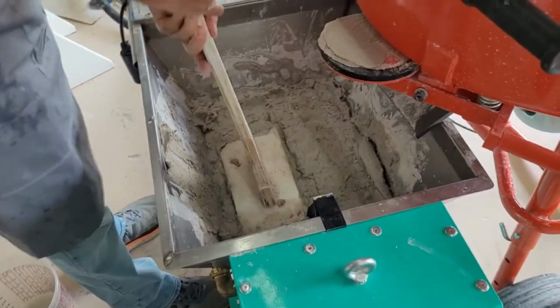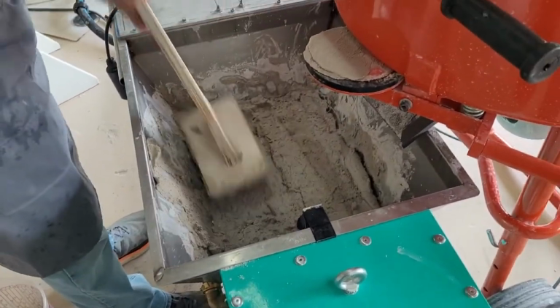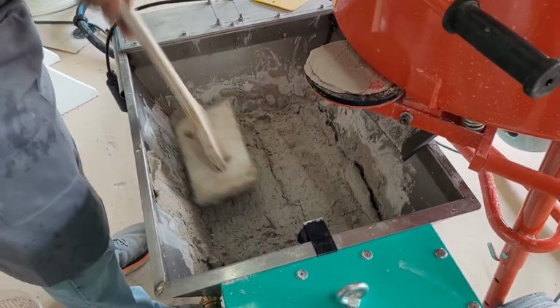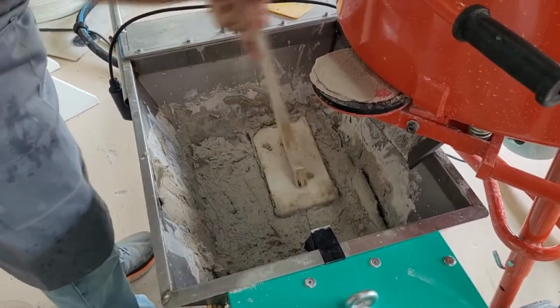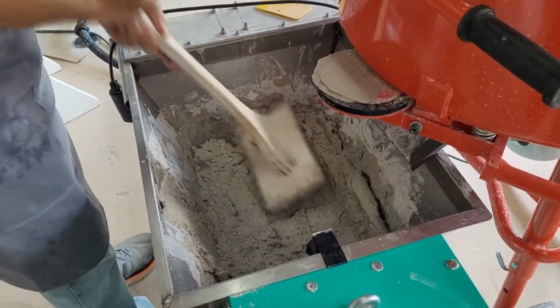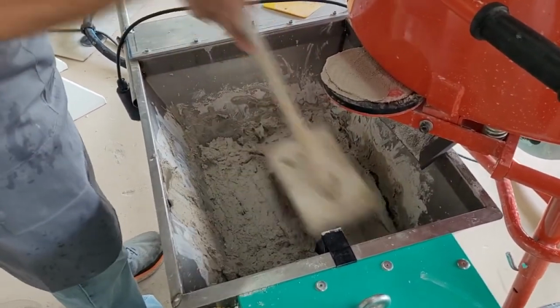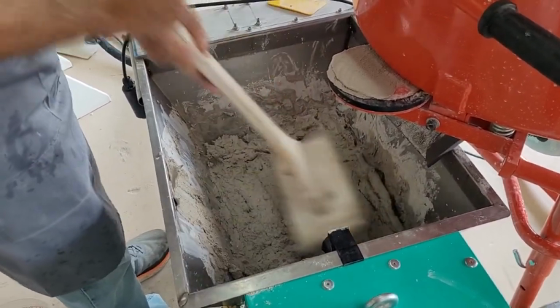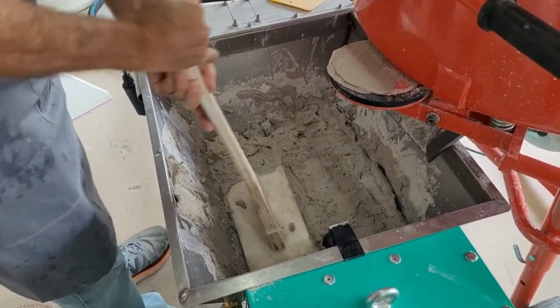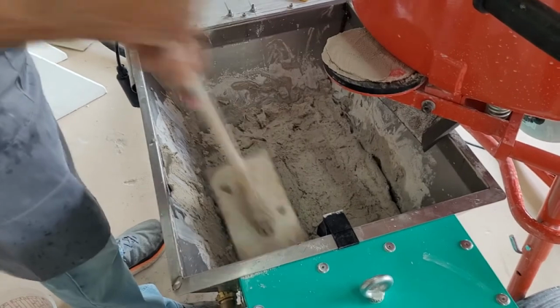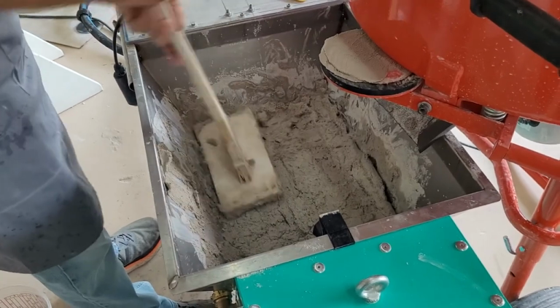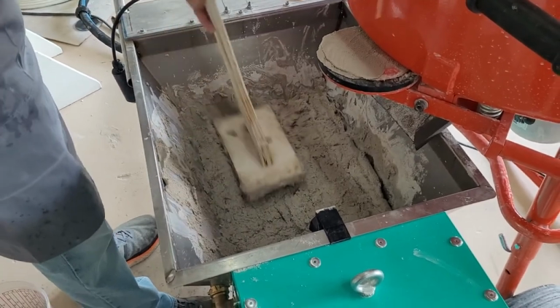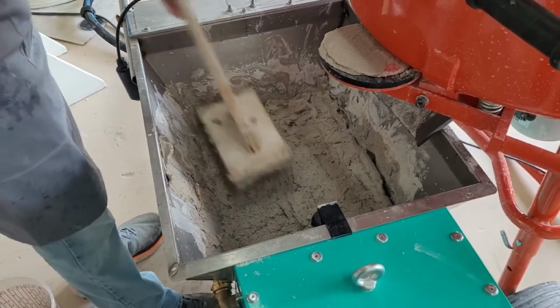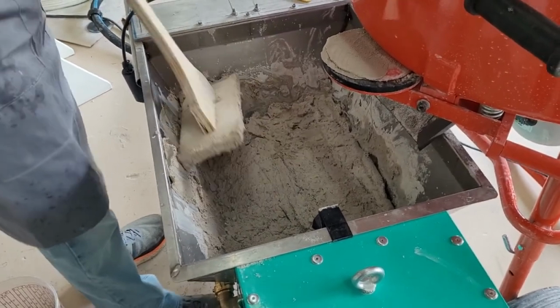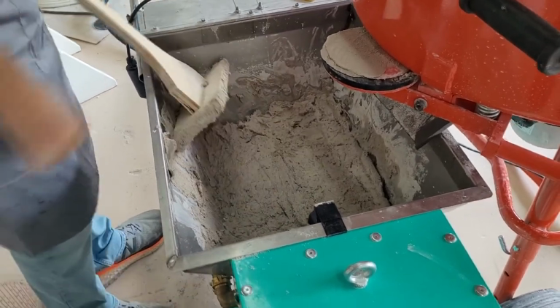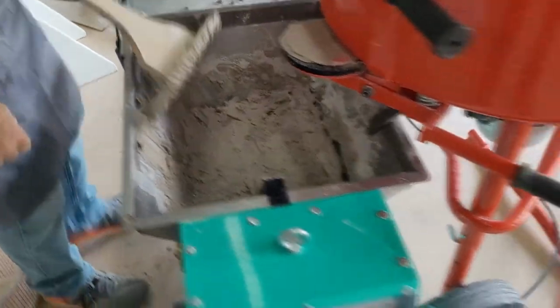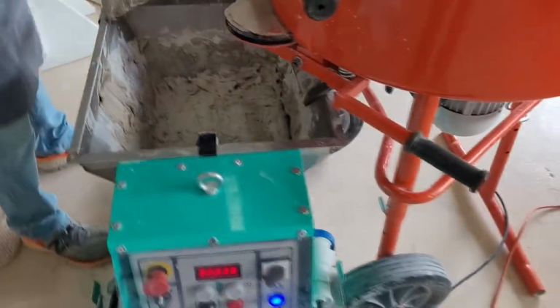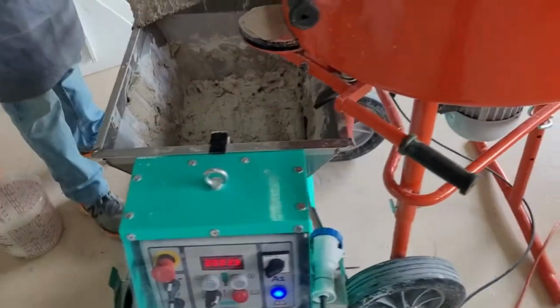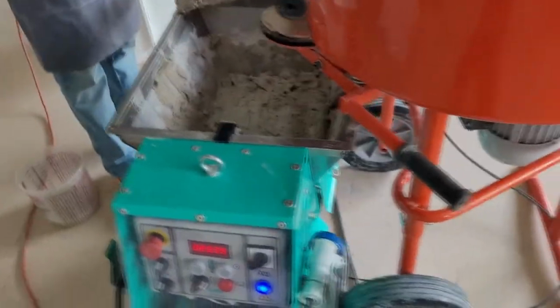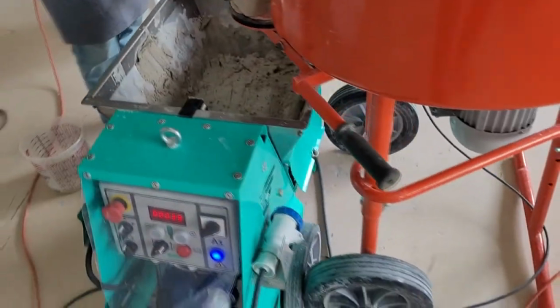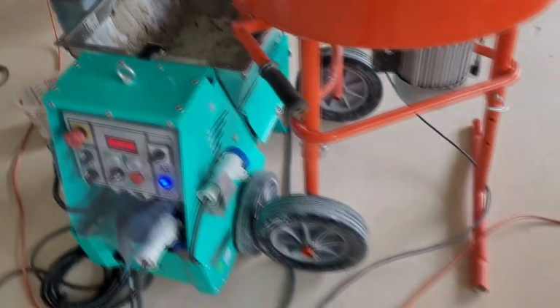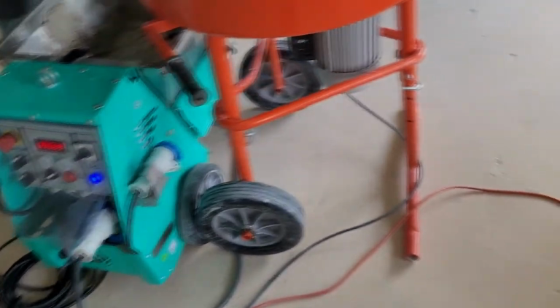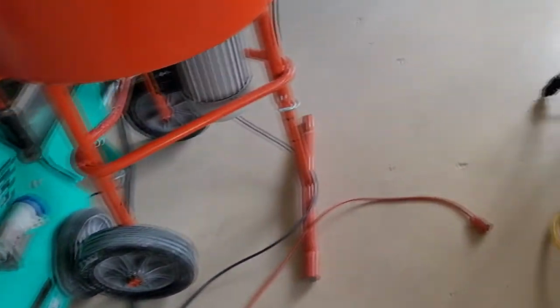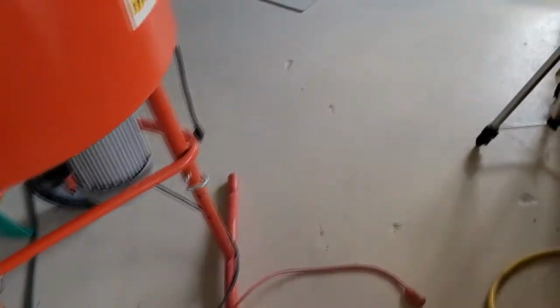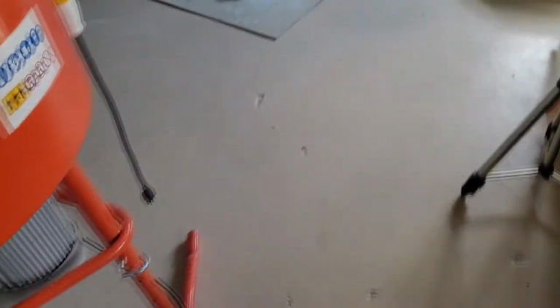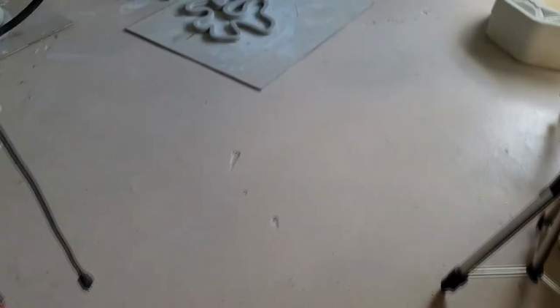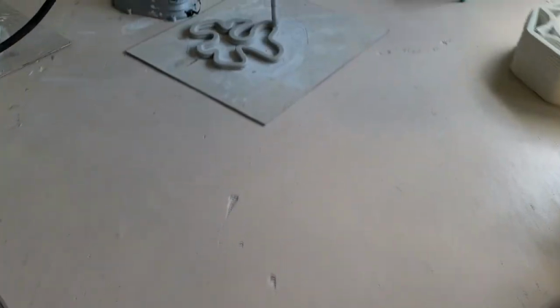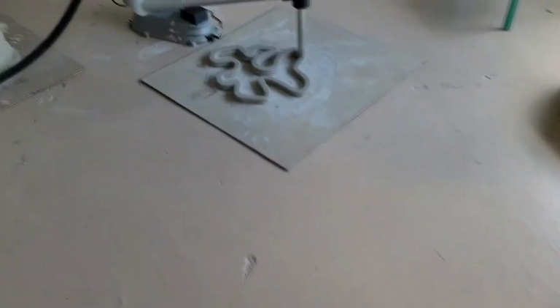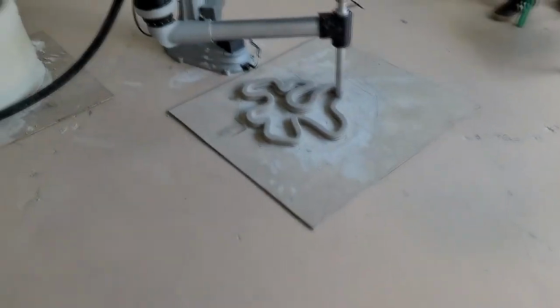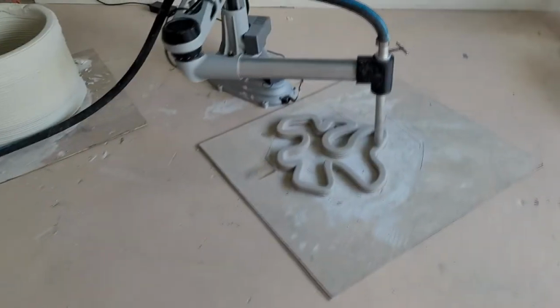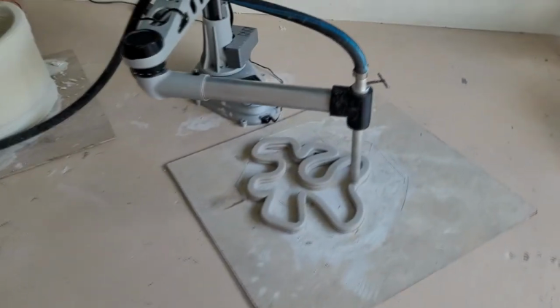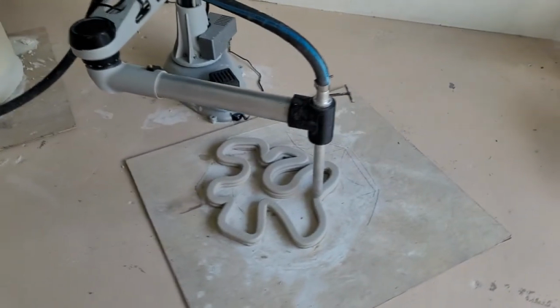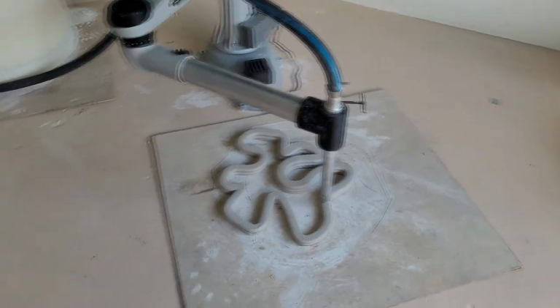You should never remove the safety grate or other safety equipment from the continuous flow machine unless you are certified to do so. This covers the basic operation of our continuous flow machine. Thank you for watching!